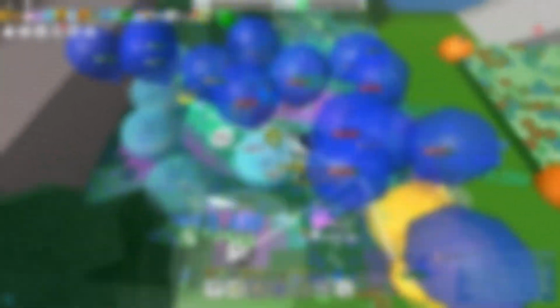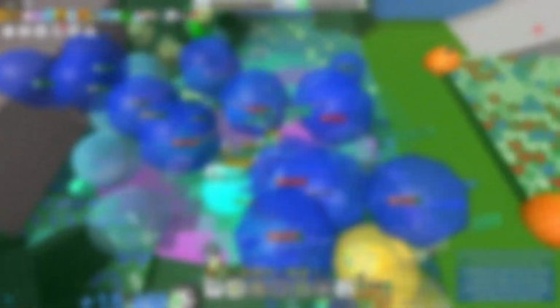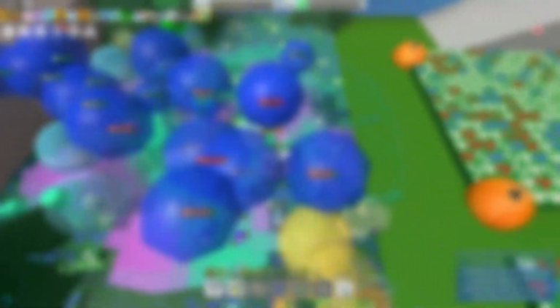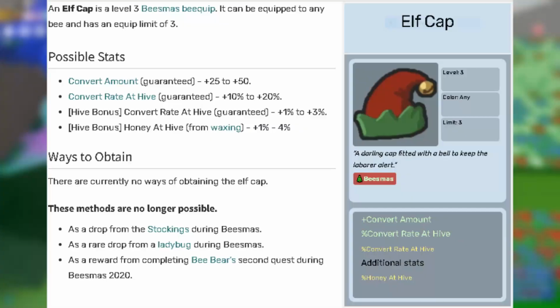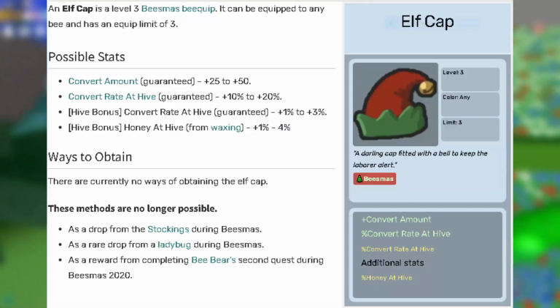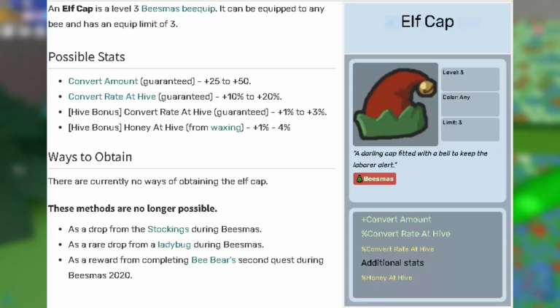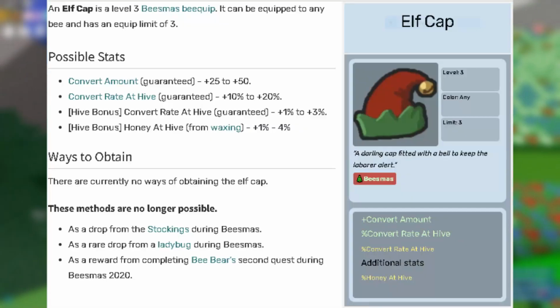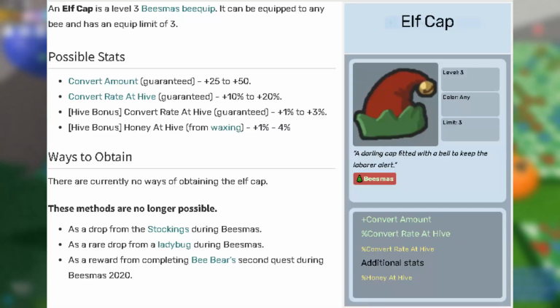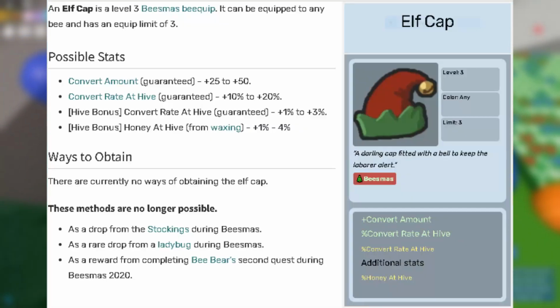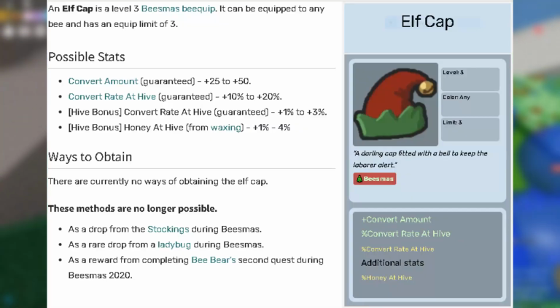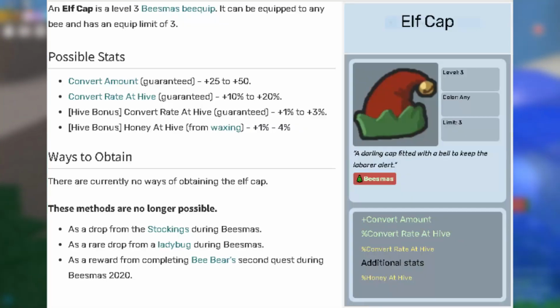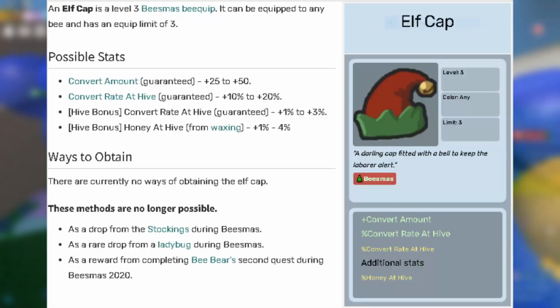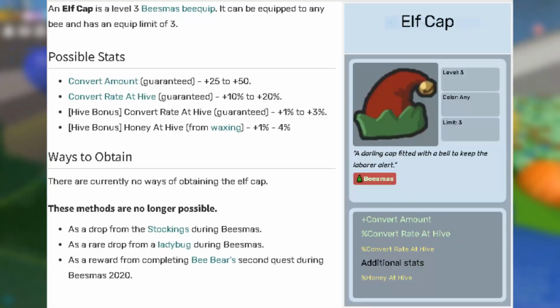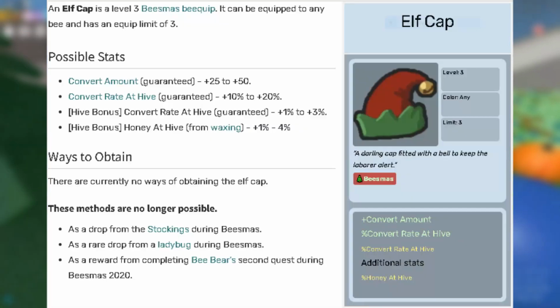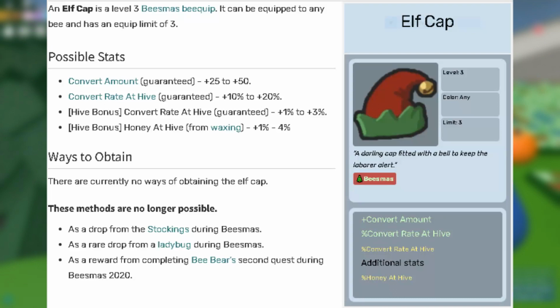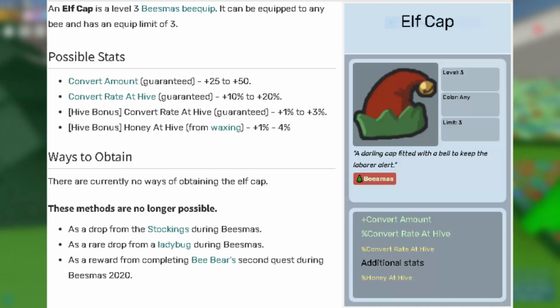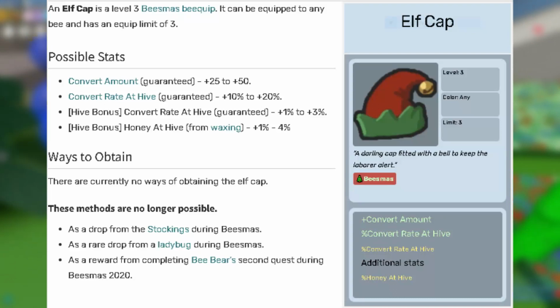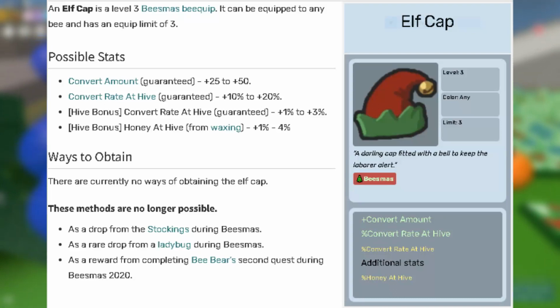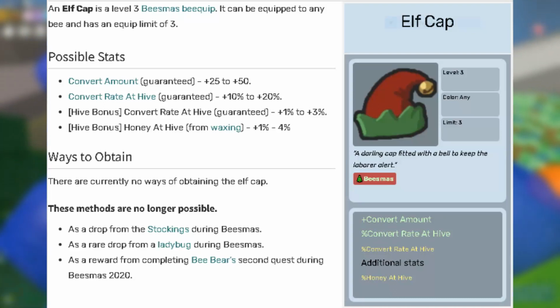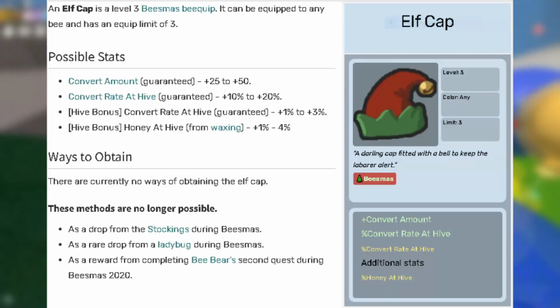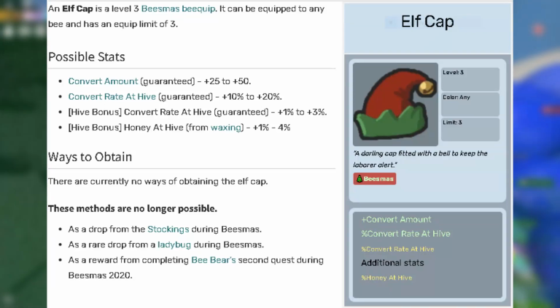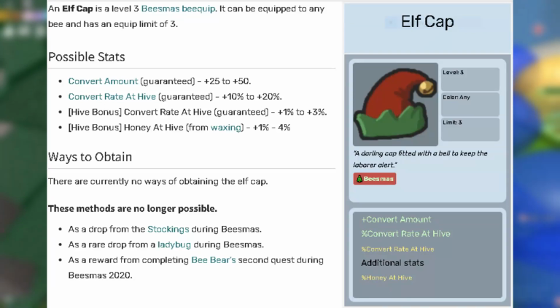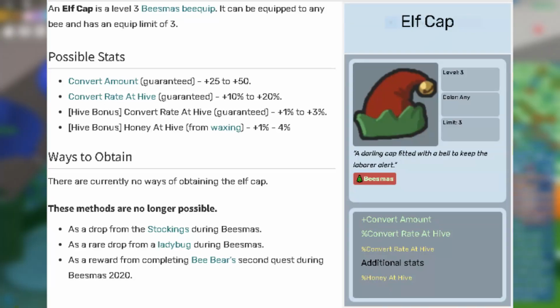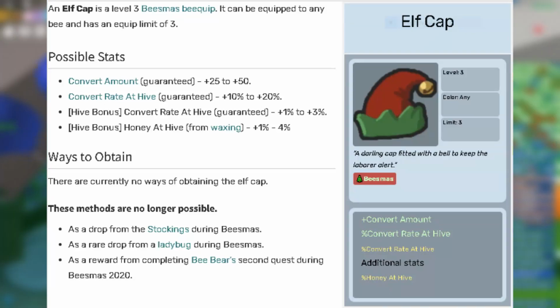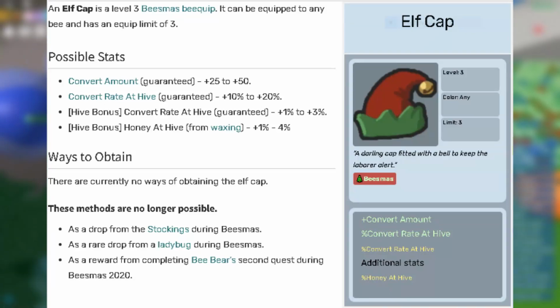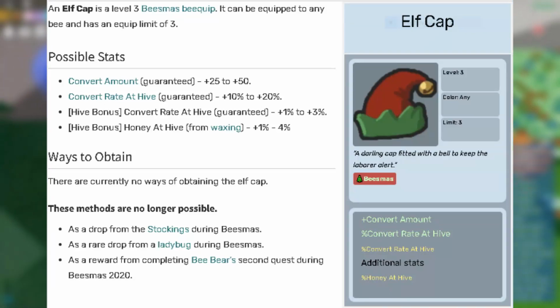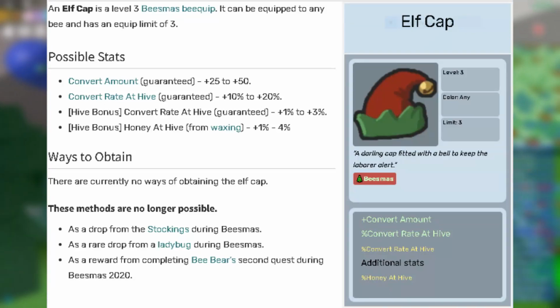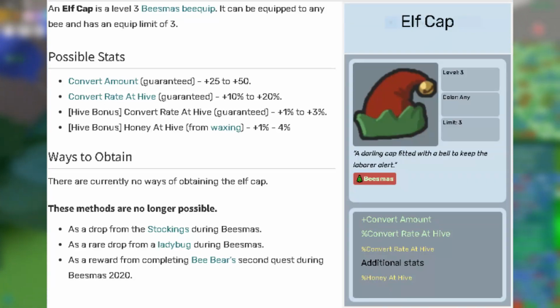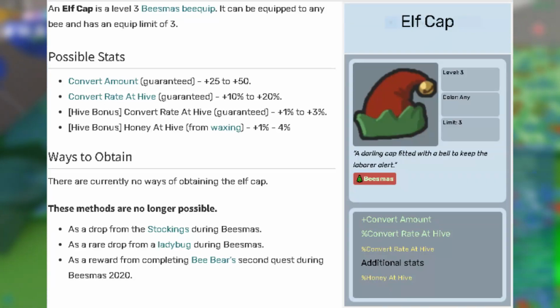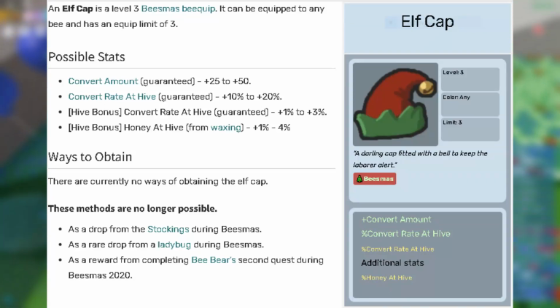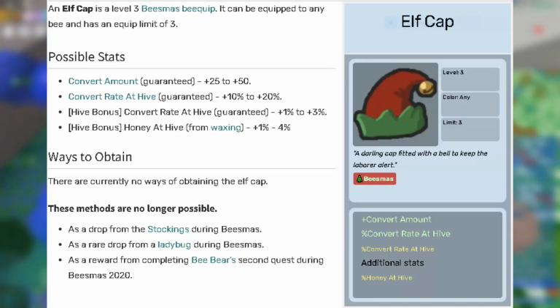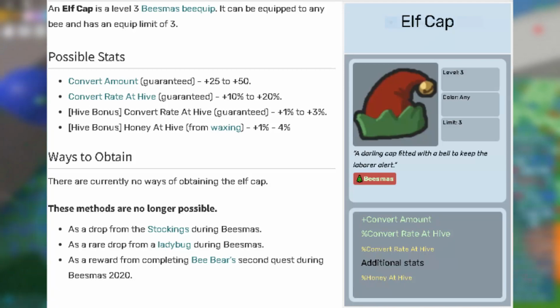Next up are the 3 elf caps. These are super OP because they have a chance of having the stats honey at hive and convert rate at hive on them. To get honey at hive on this bquip you need to wax the bquip.